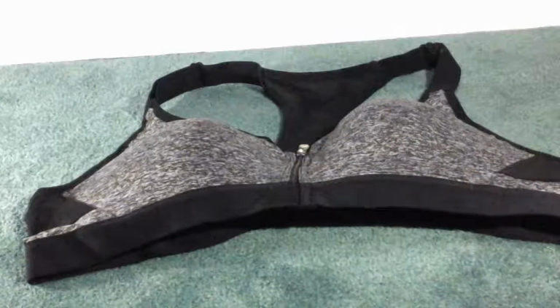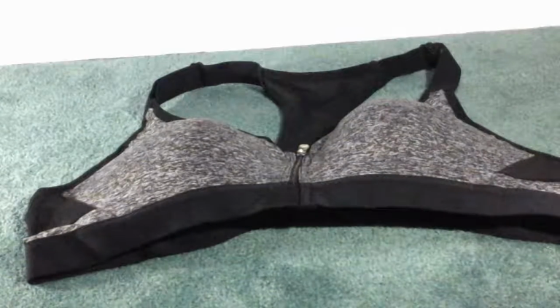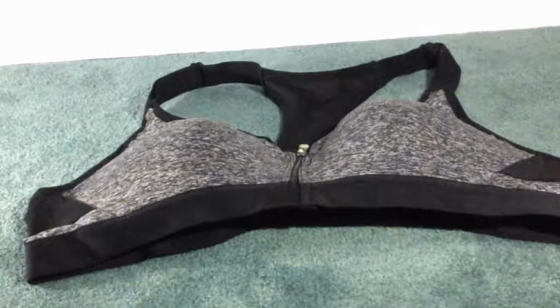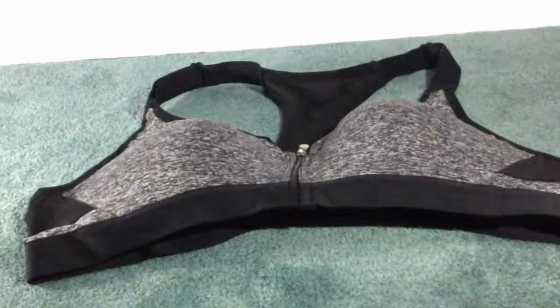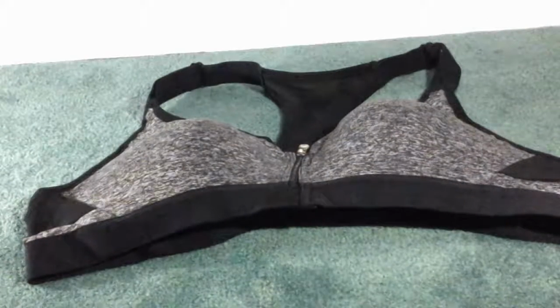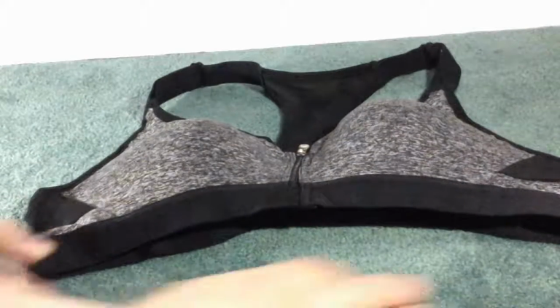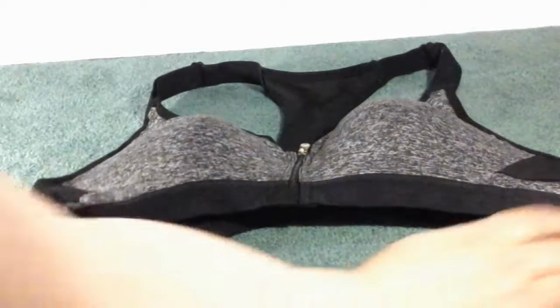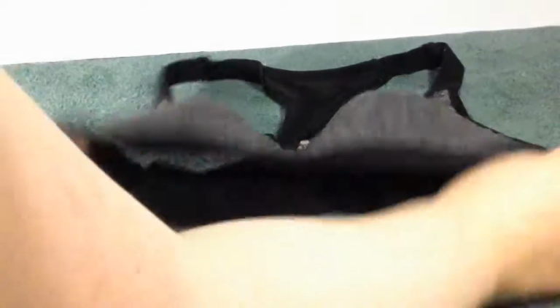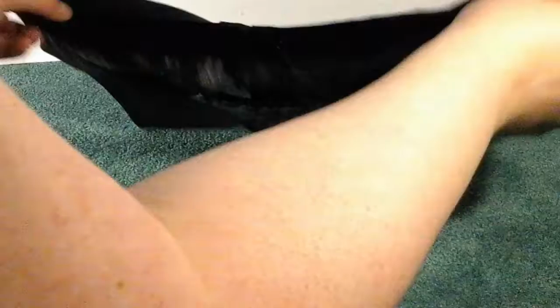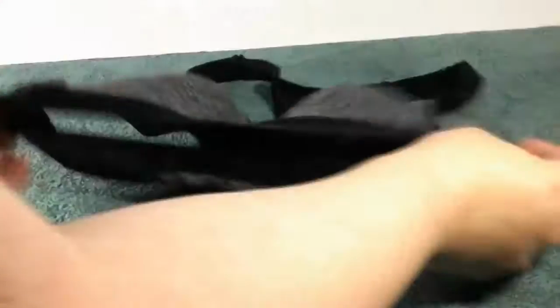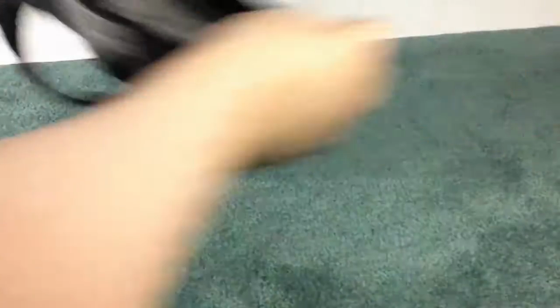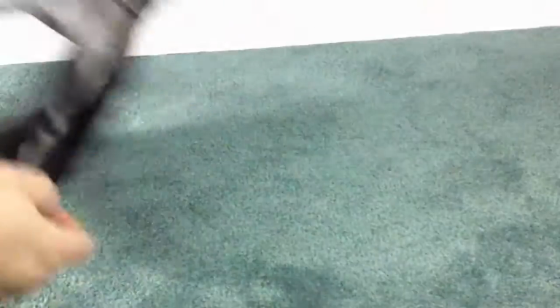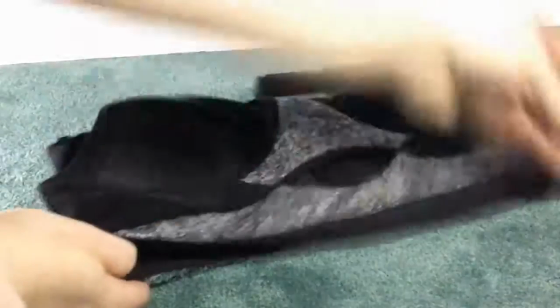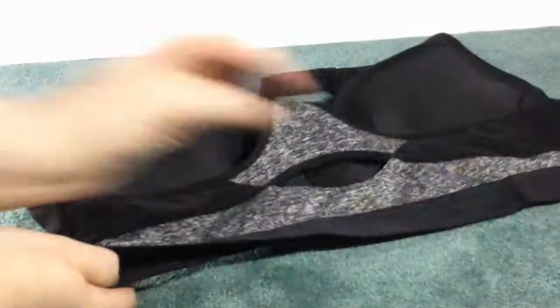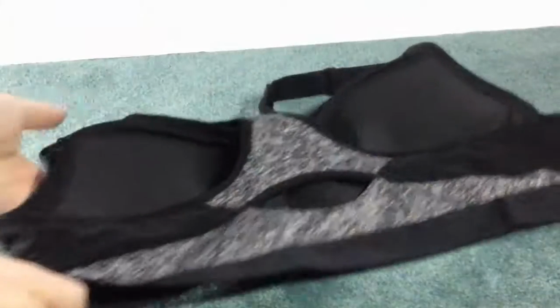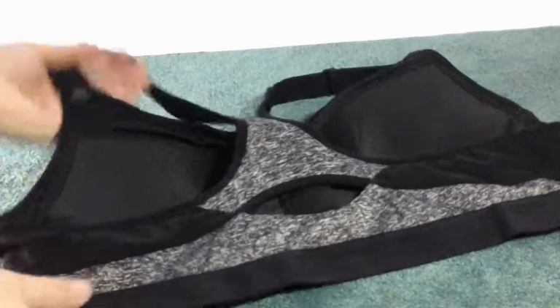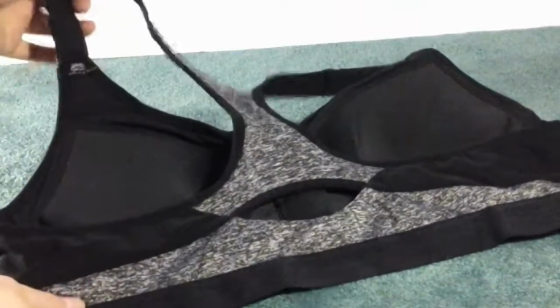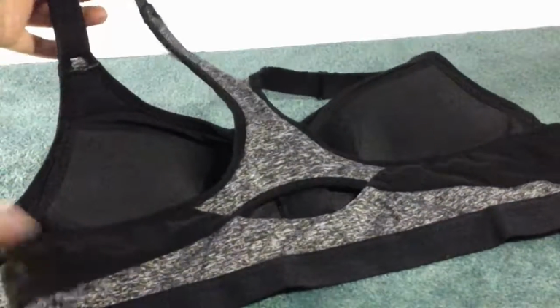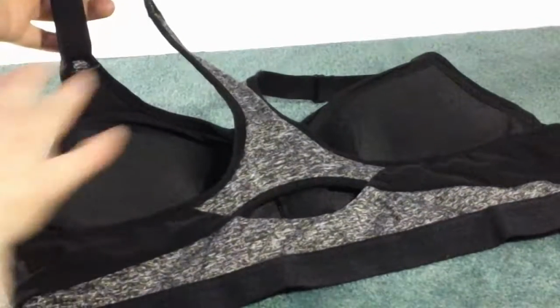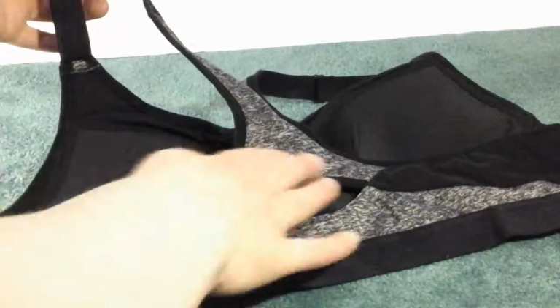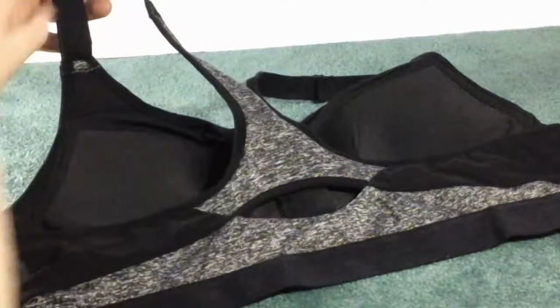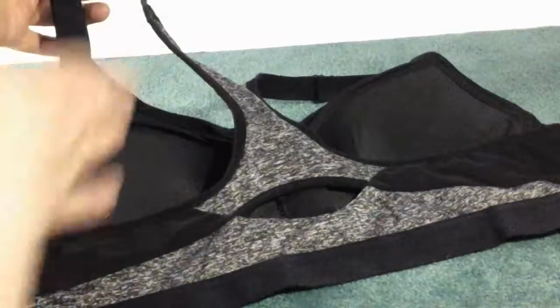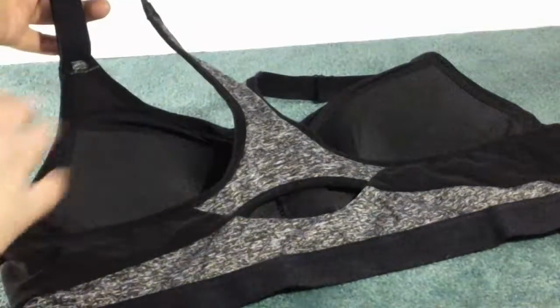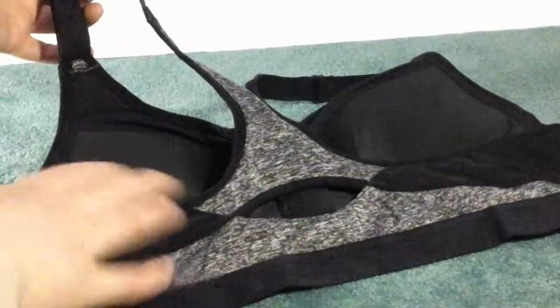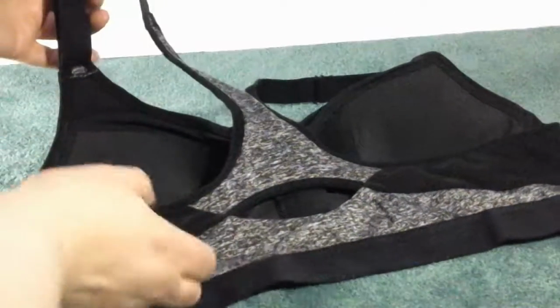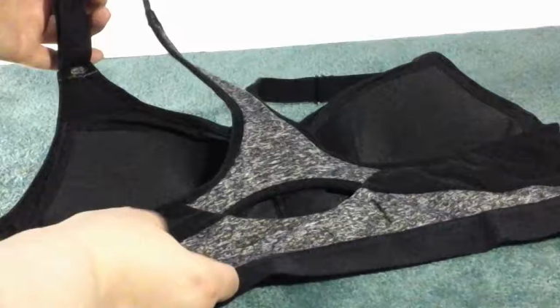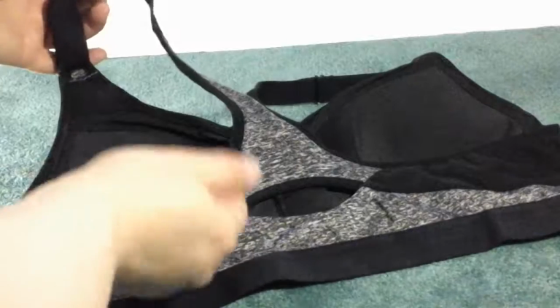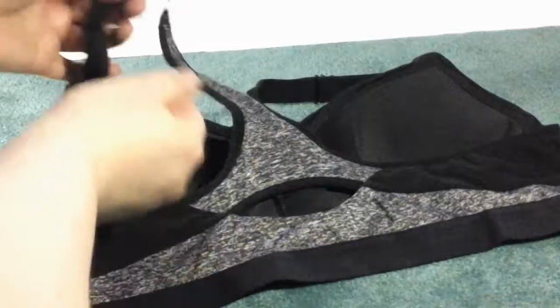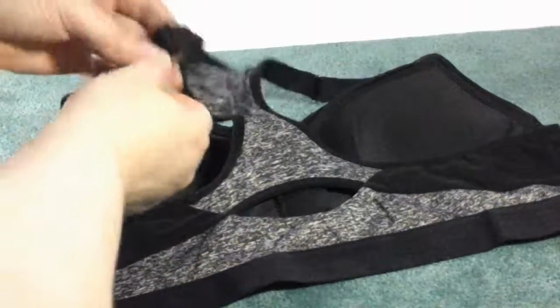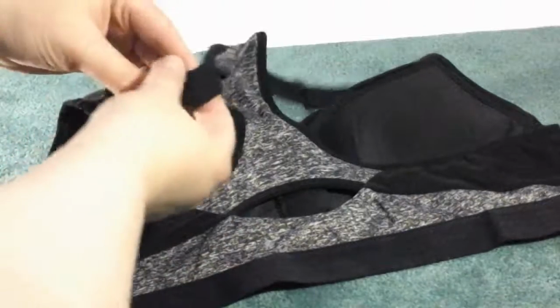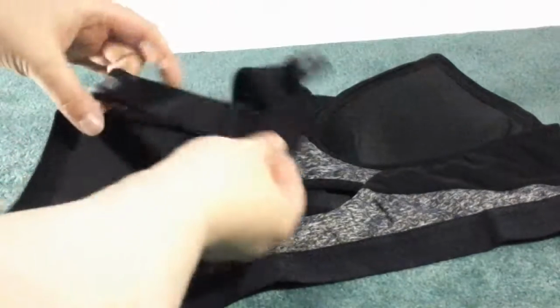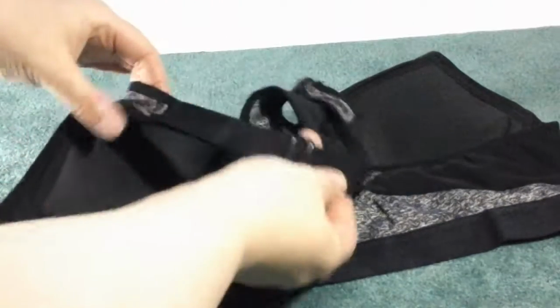Okay, so this is the bra that you get. Really nice bra. This is what the back looks like — it has a really nice crossover making it more secure while you're wearing it.